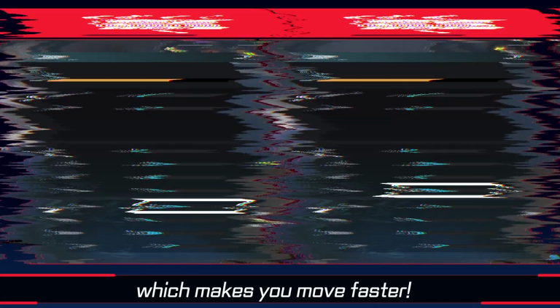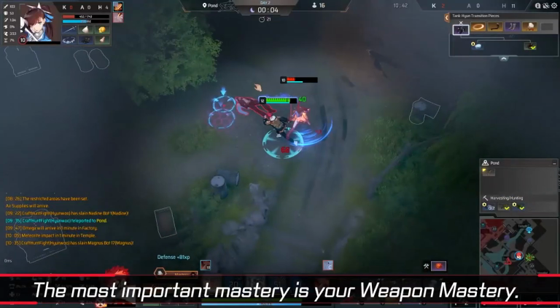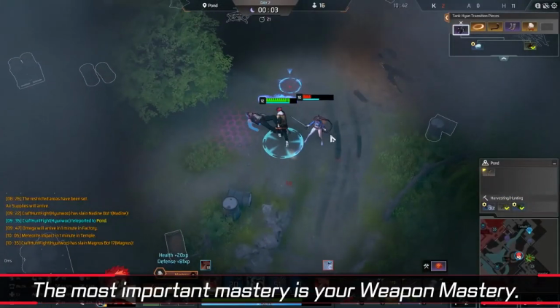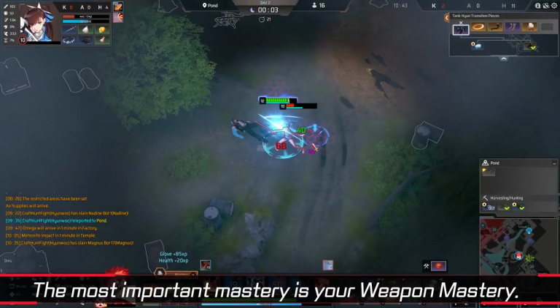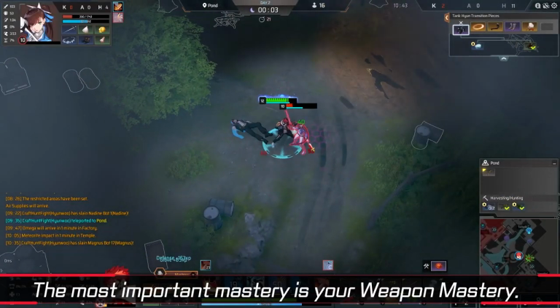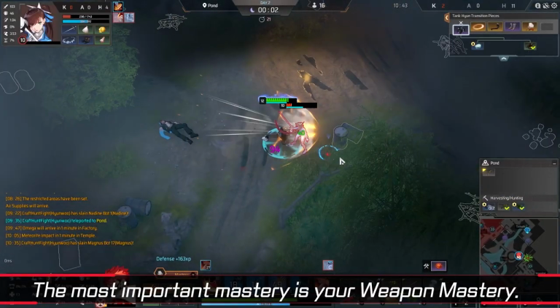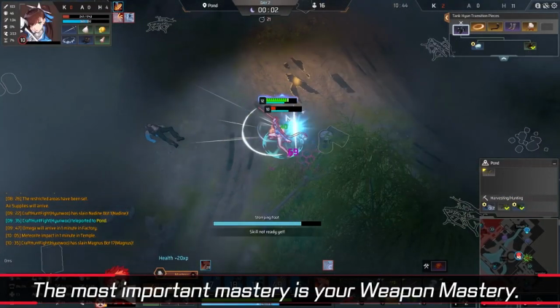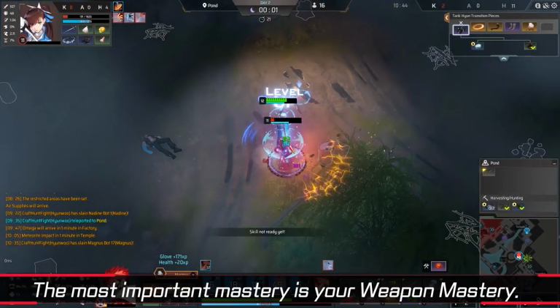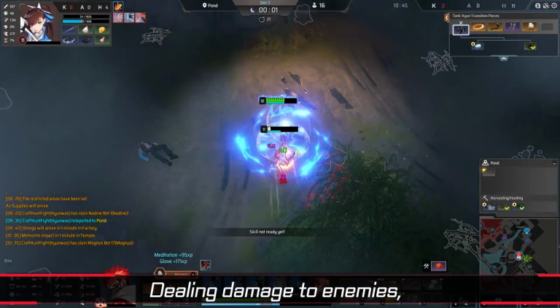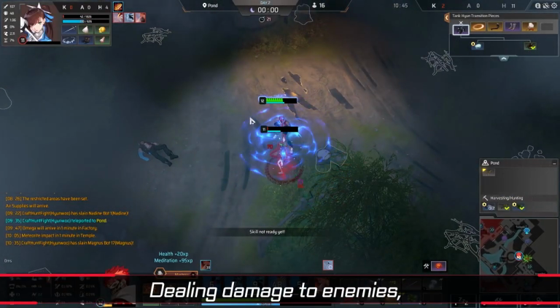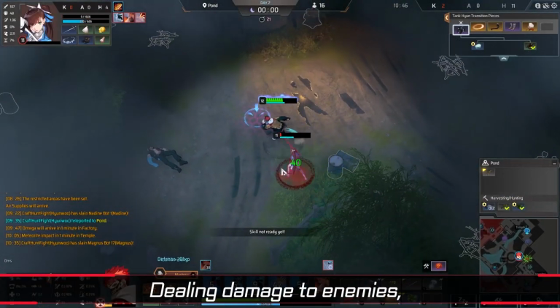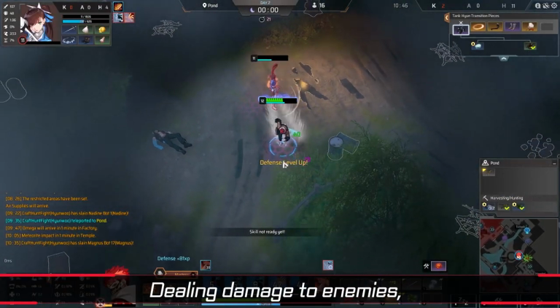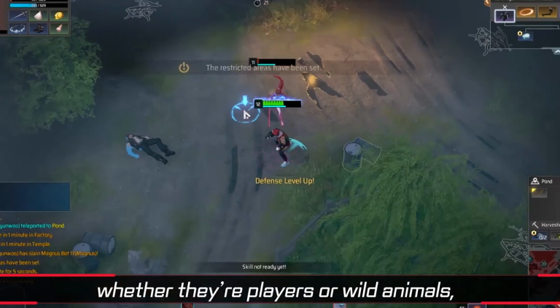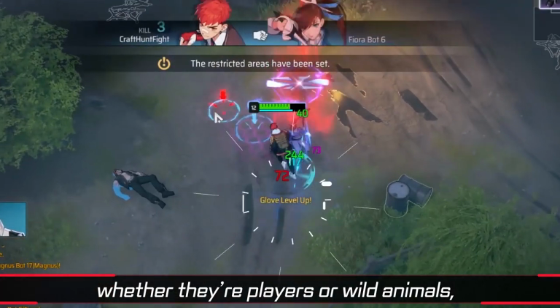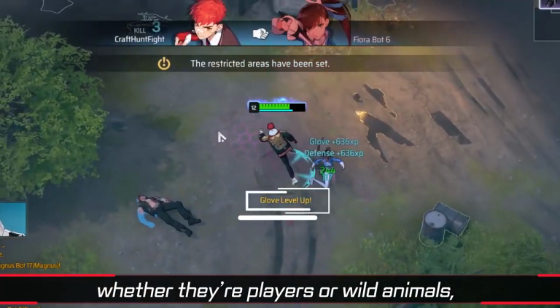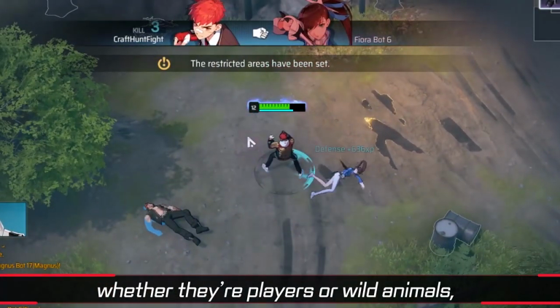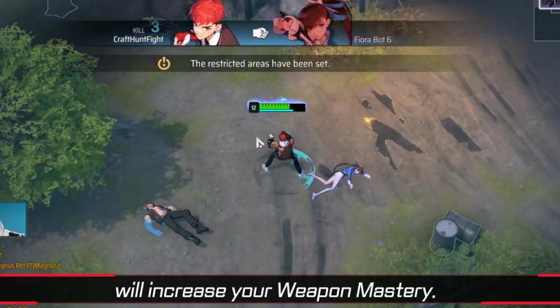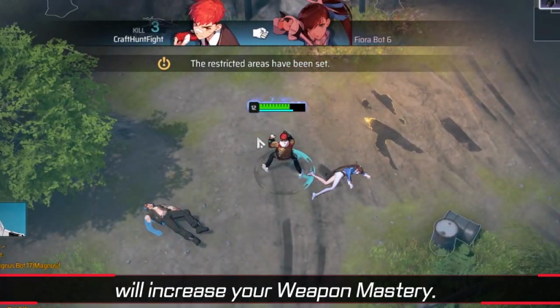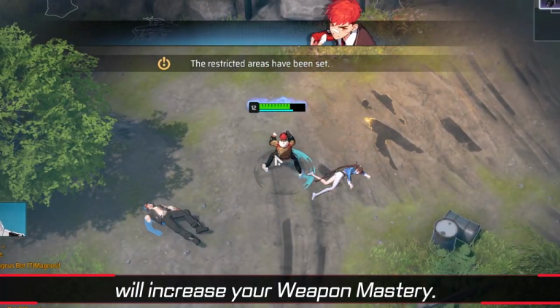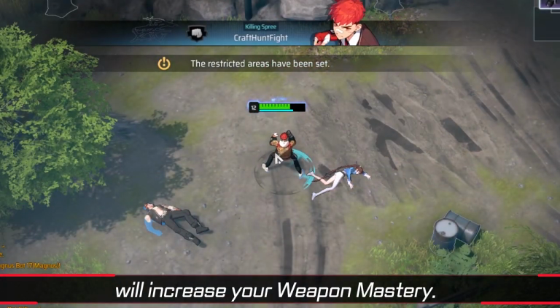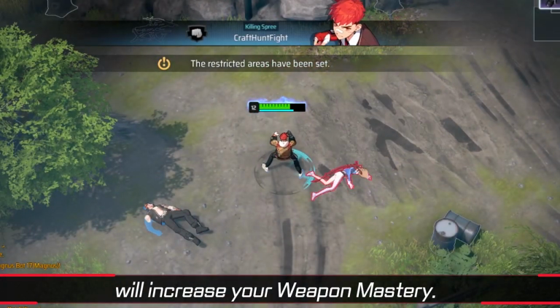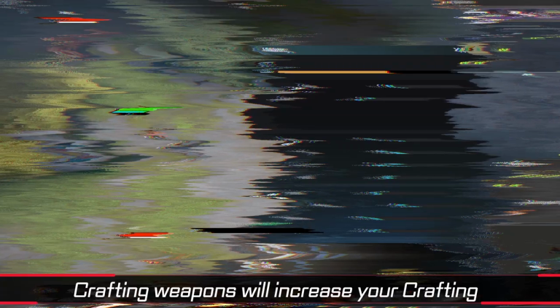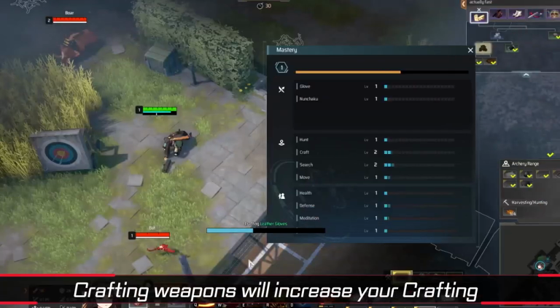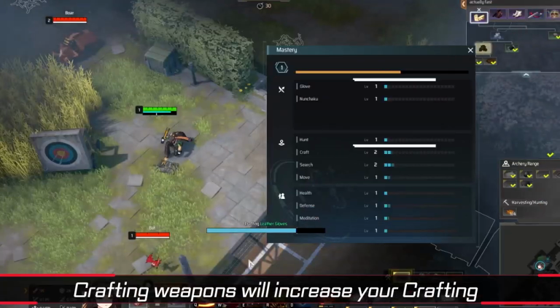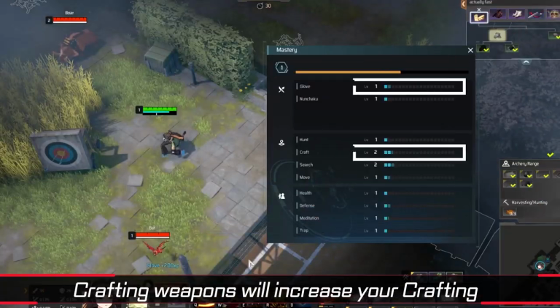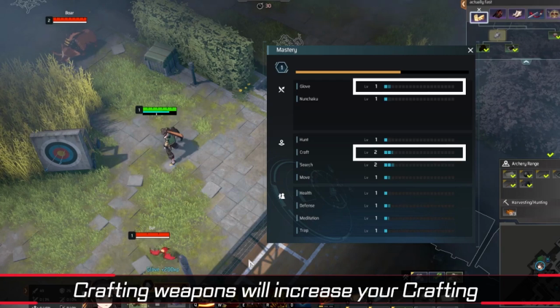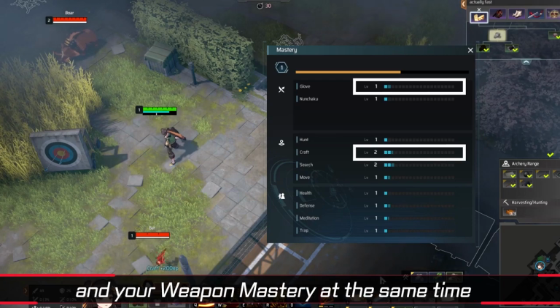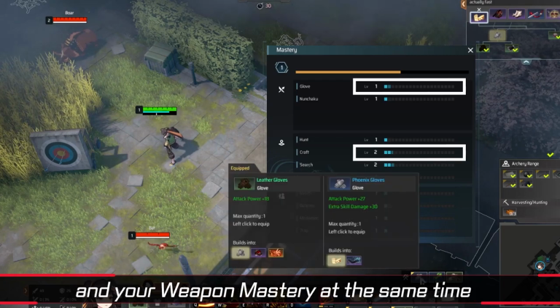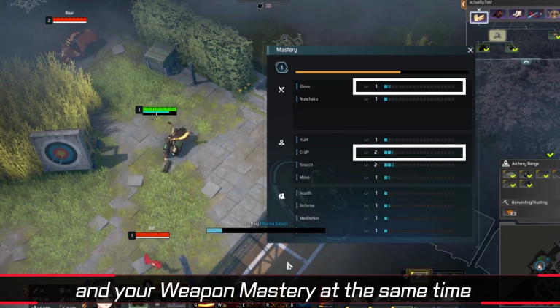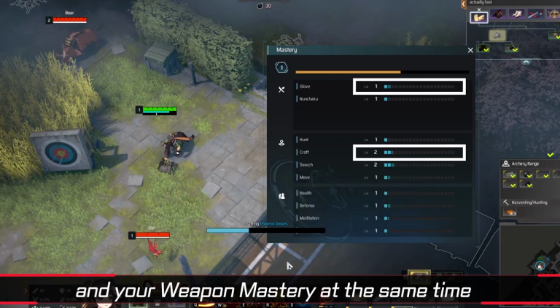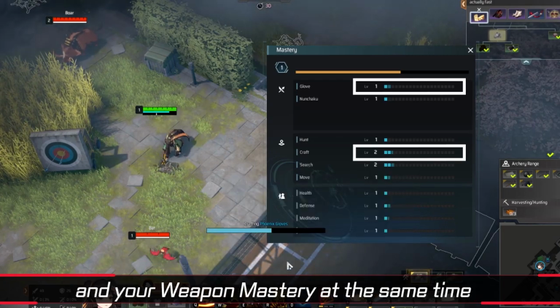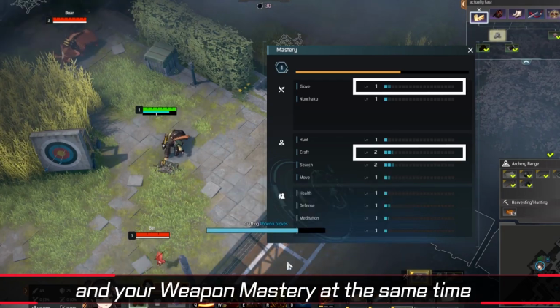The most important mastery is your weapon mastery. Dealing damage to enemies, whether they're players or wild animals, will increase your weapon mastery. Crafting weapons will increase your crafting and your weapon mastery at the same time.